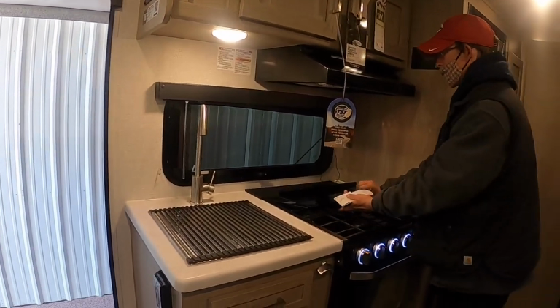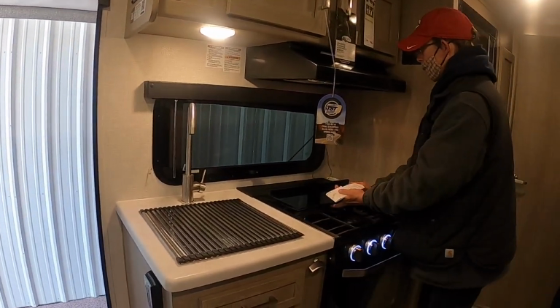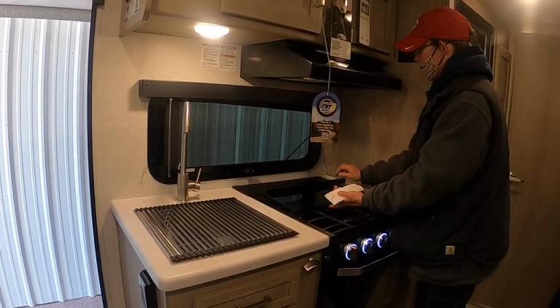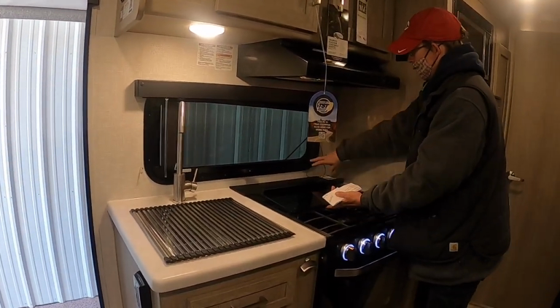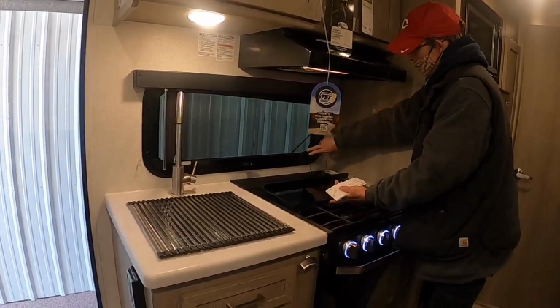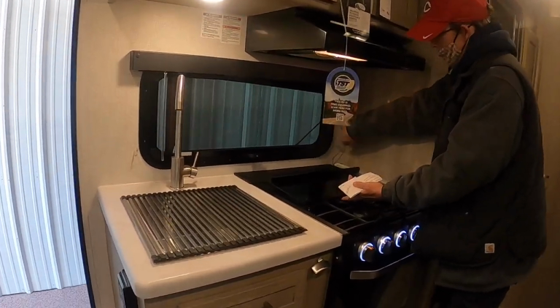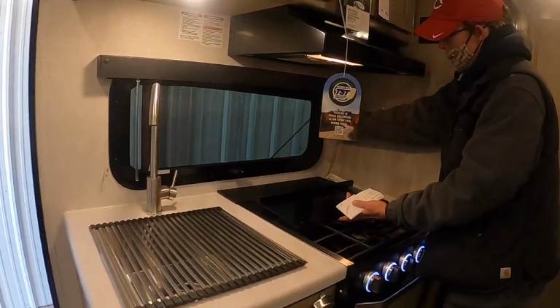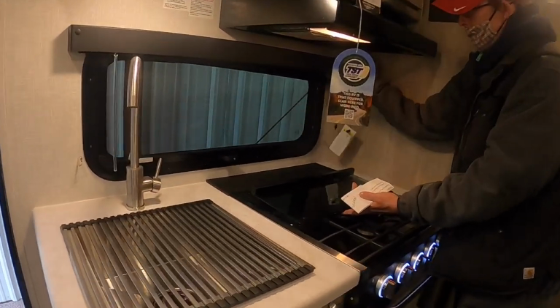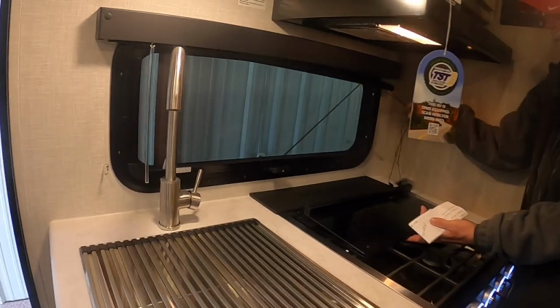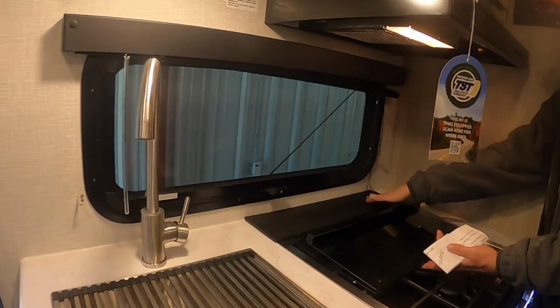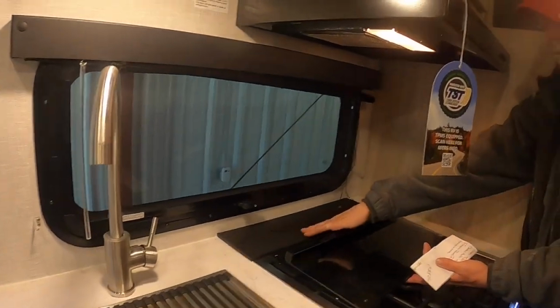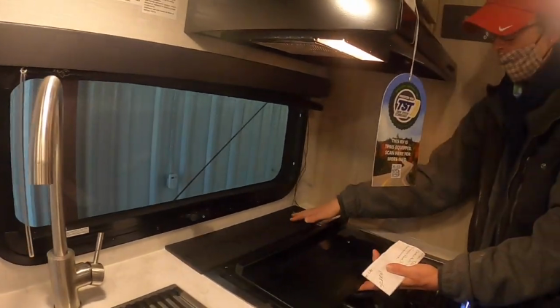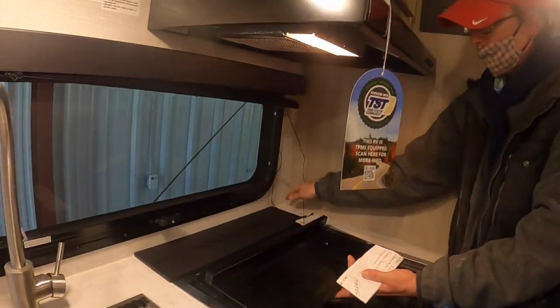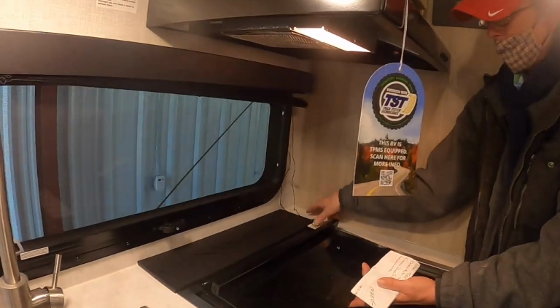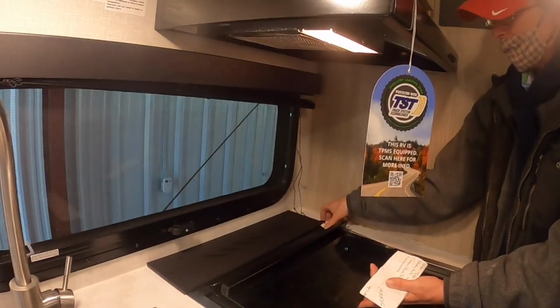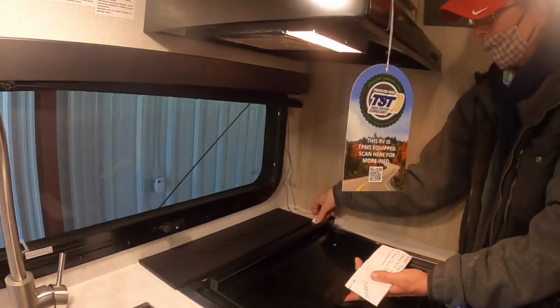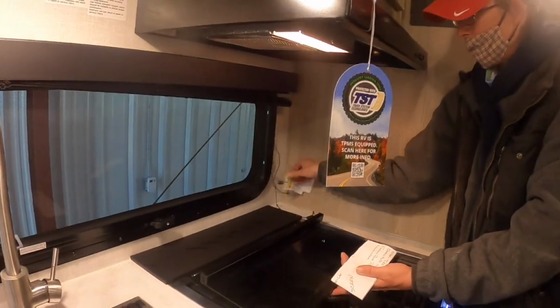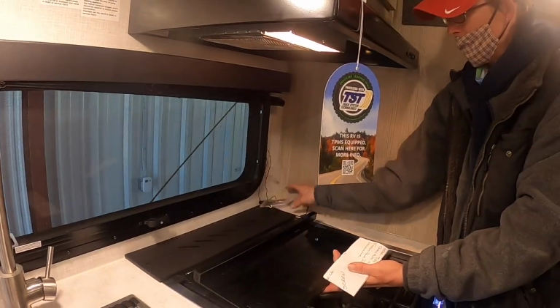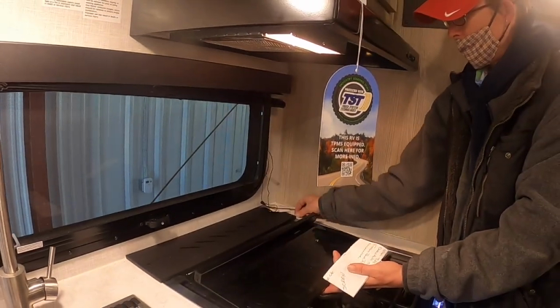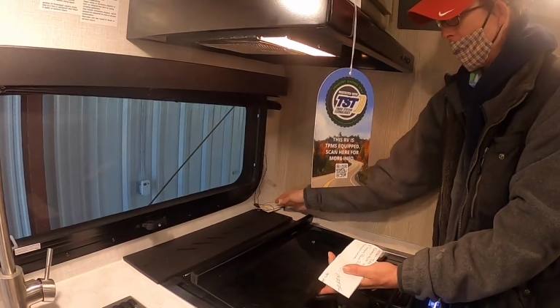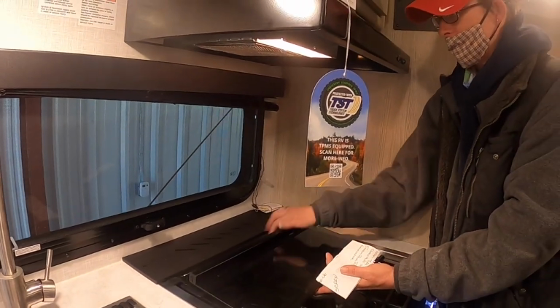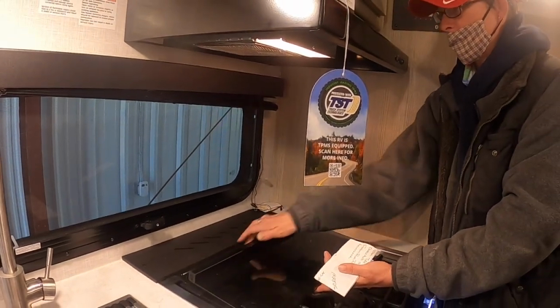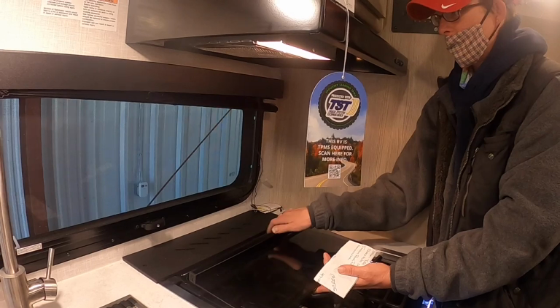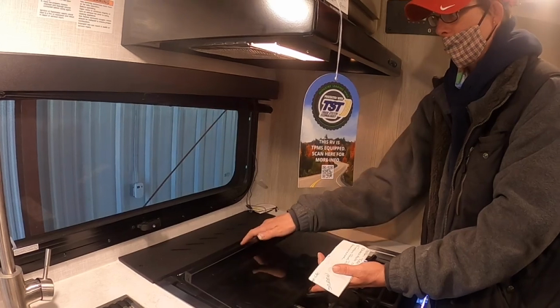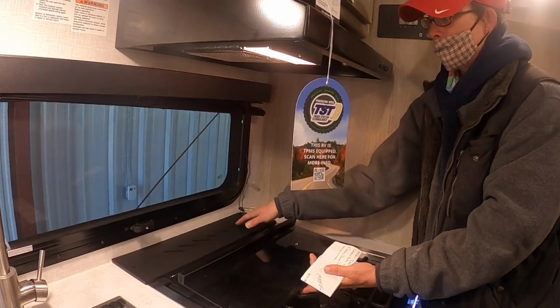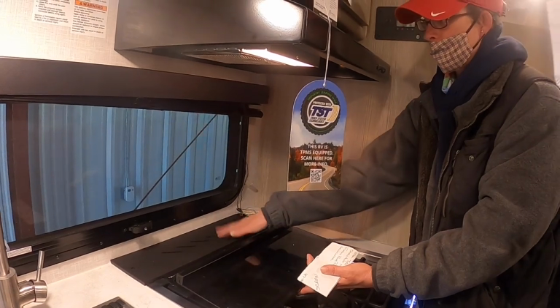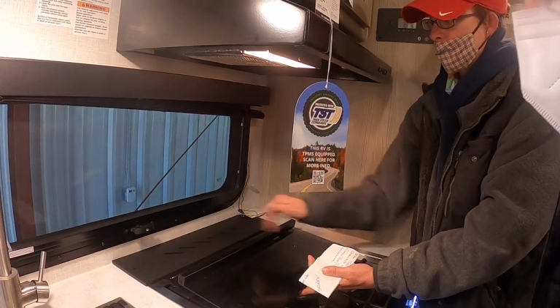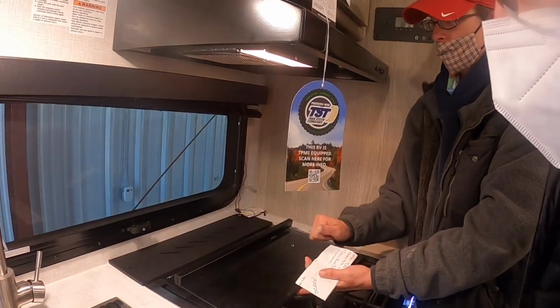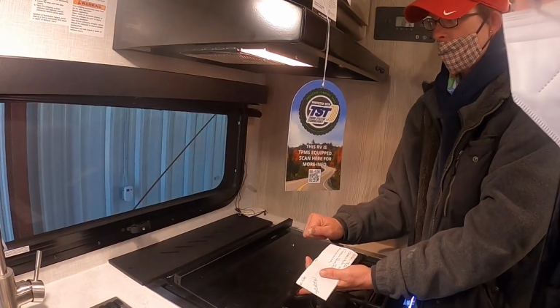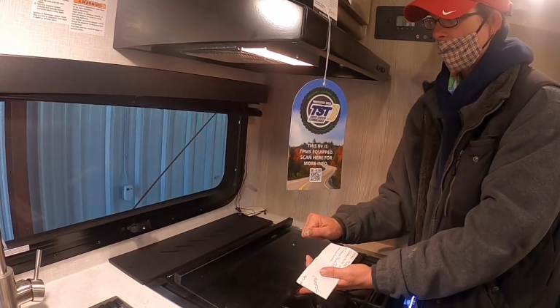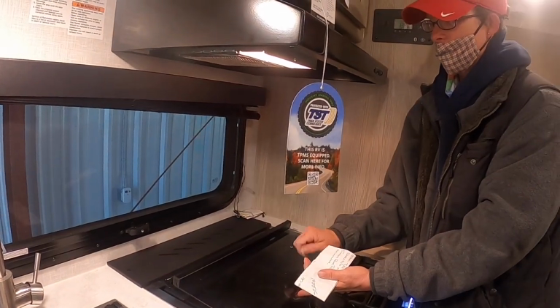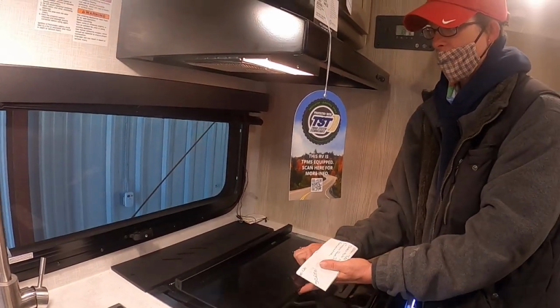You have your sink, and on your stove, this section right here is where you can store knives — it's not a vent. Your actual vent is in here. You can store your cutlery back there.